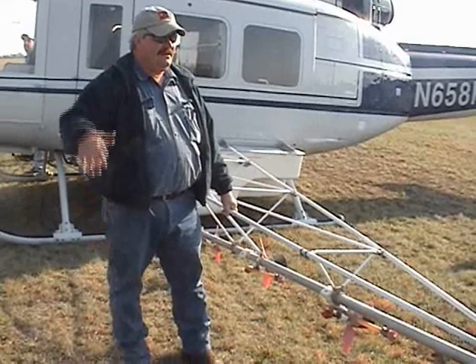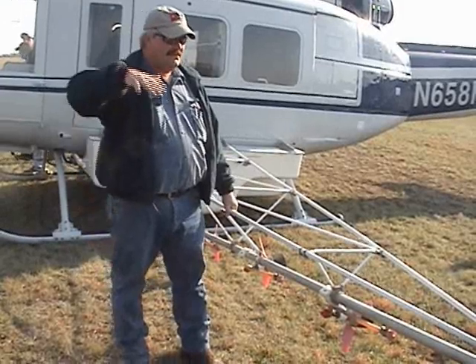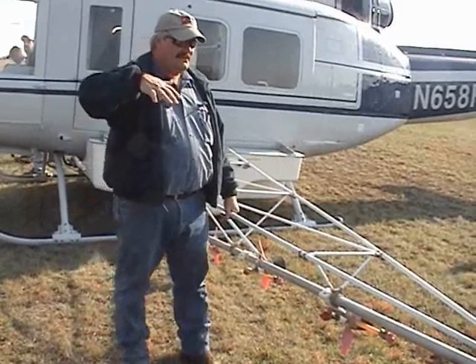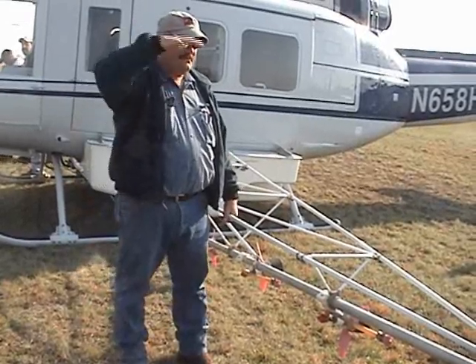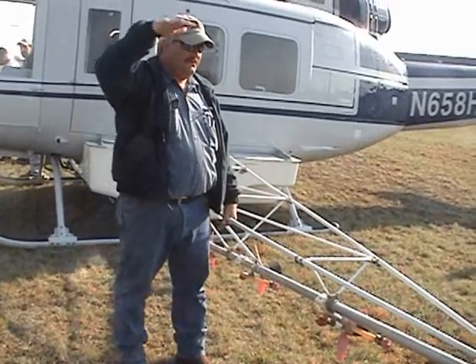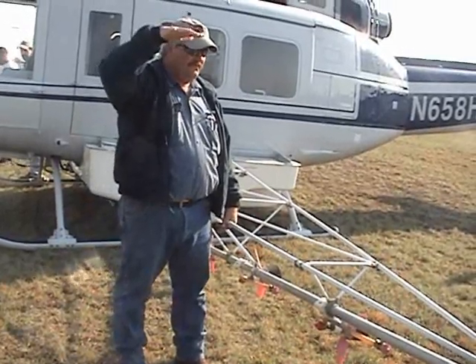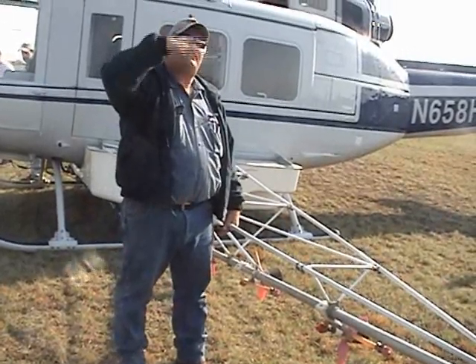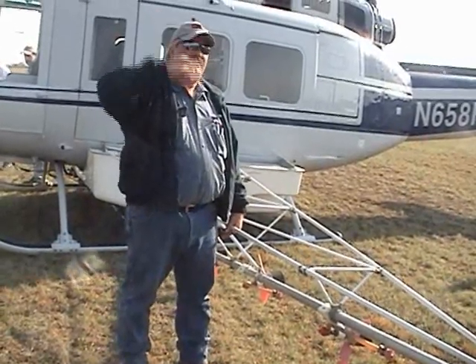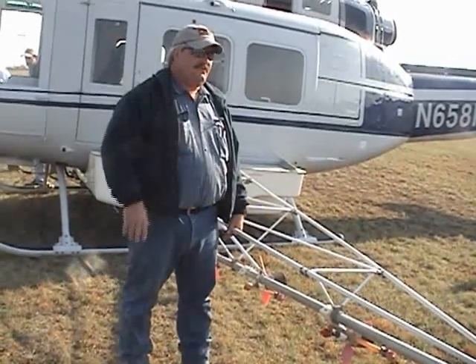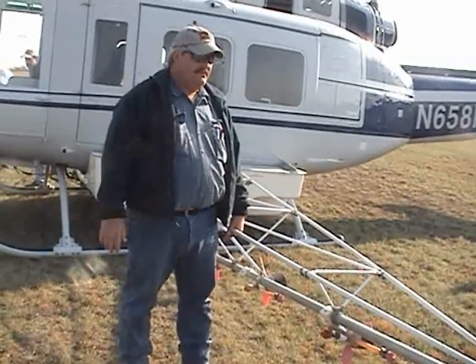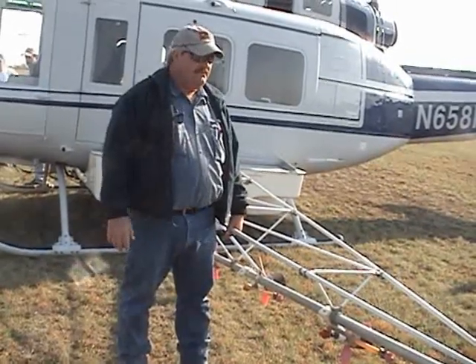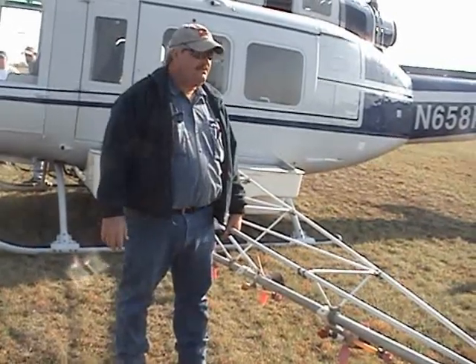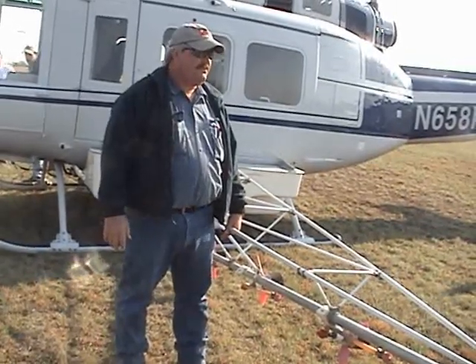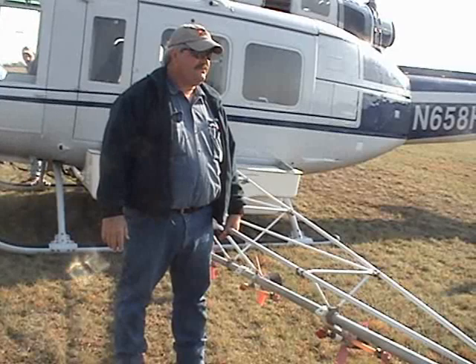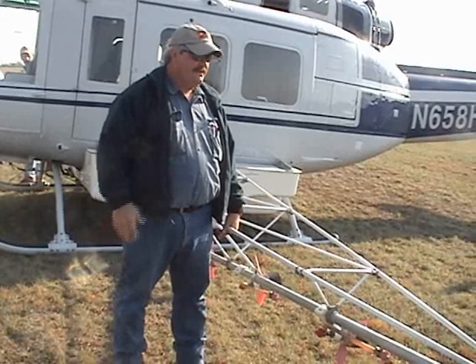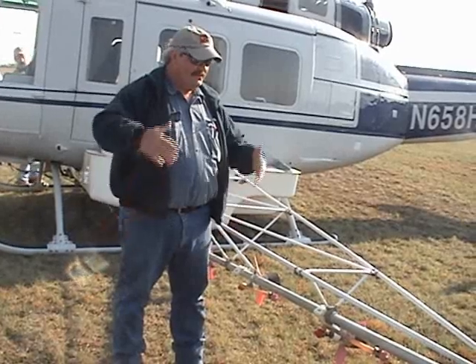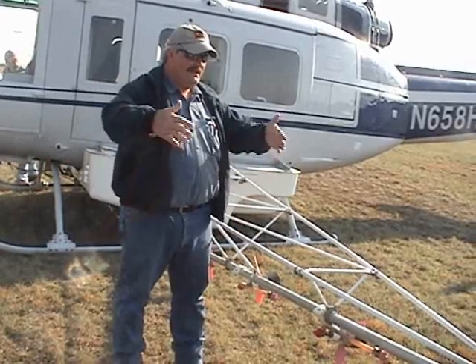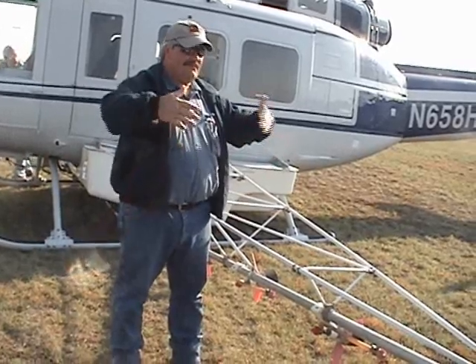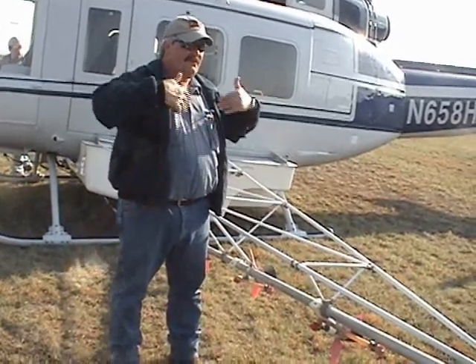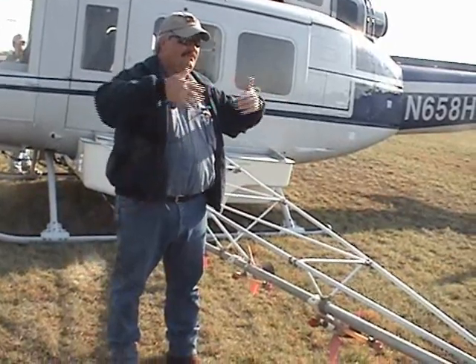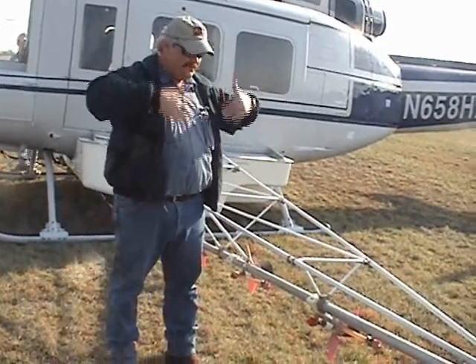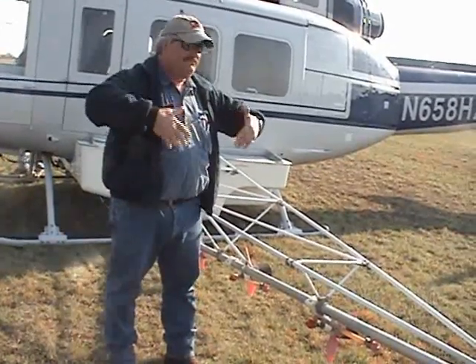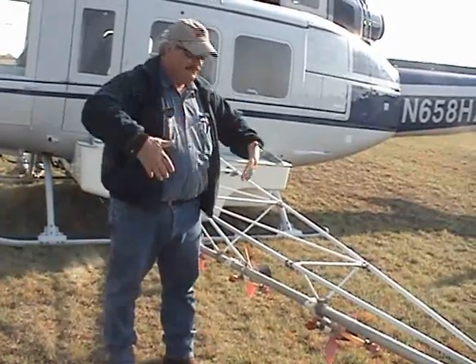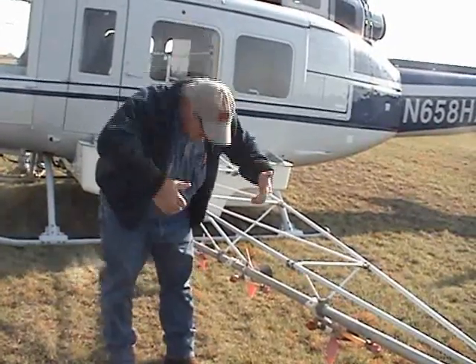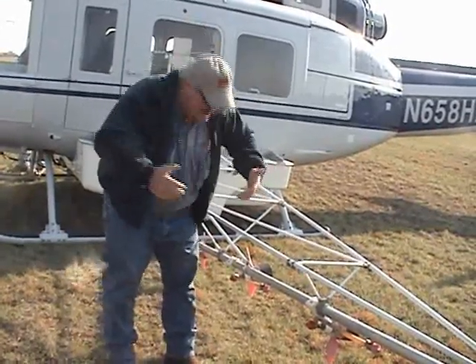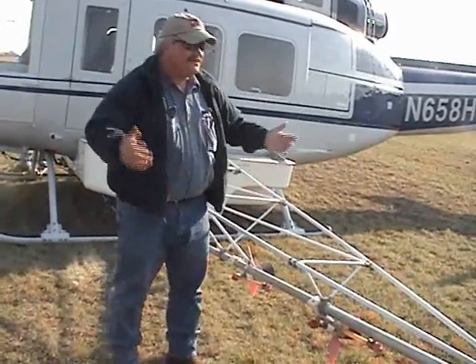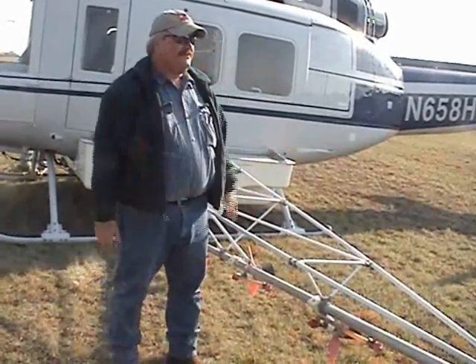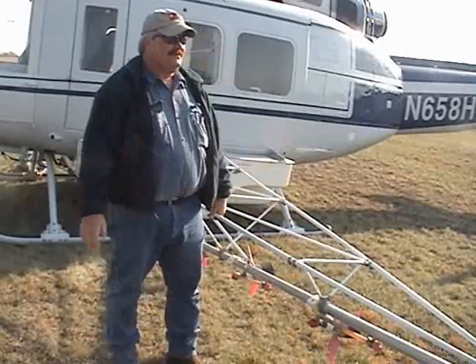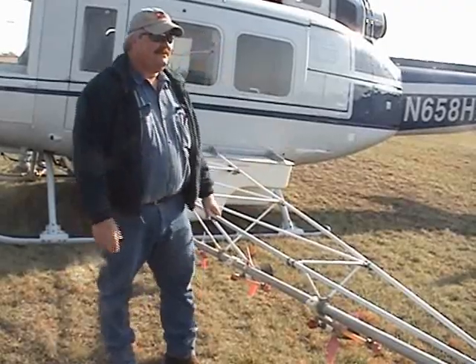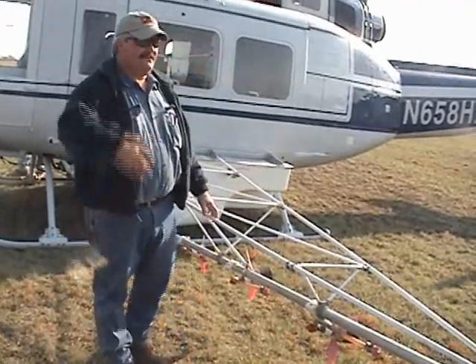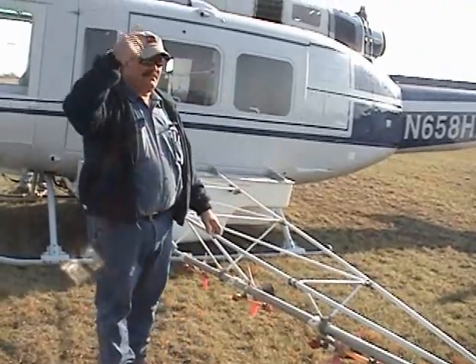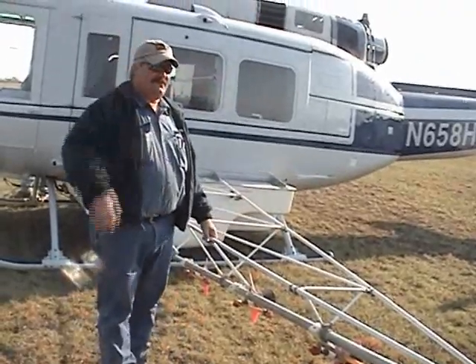I'll keep the cyclic centered so the rotor stays flat. It has quite a bit of rotor clearance in the barn, but it's good to be in the habit when you walk in and out from under a rotor to just bend over — it's a good habit to get into, even though the ship is real tall.